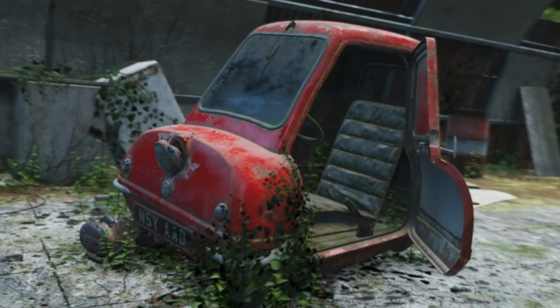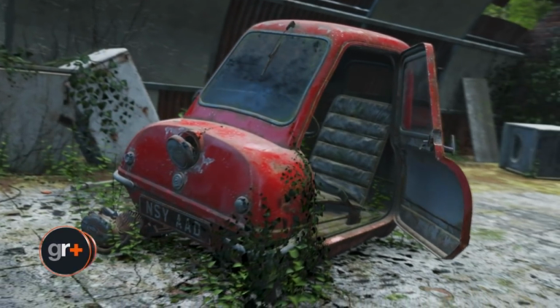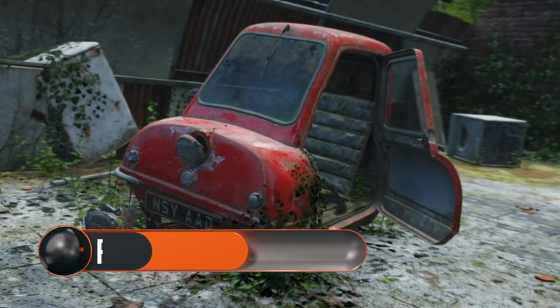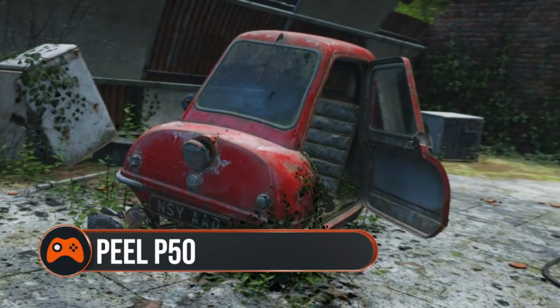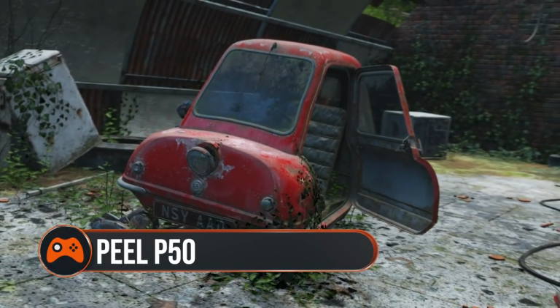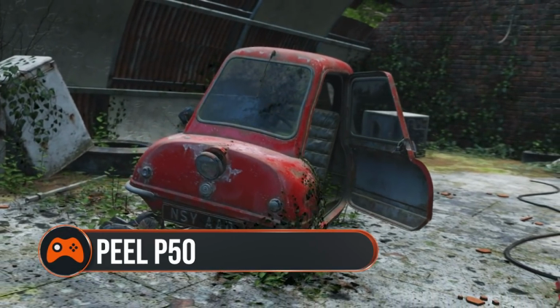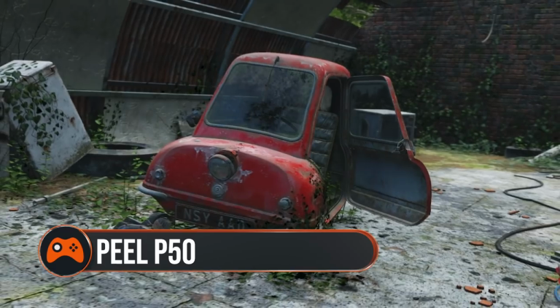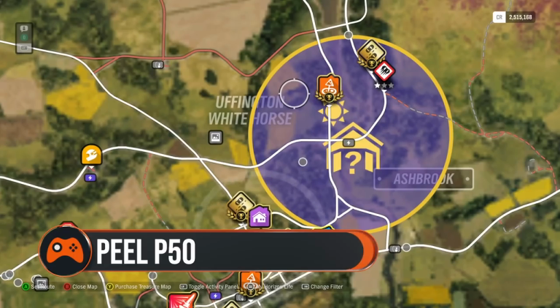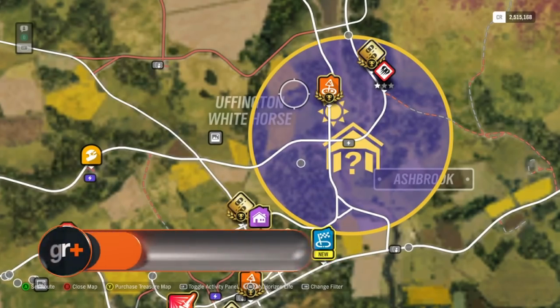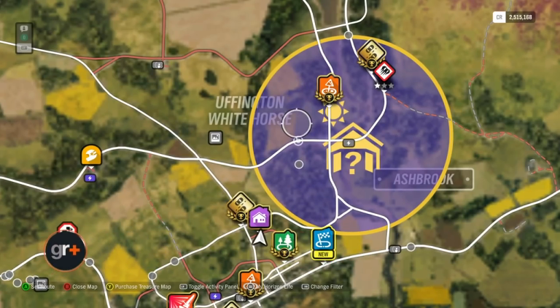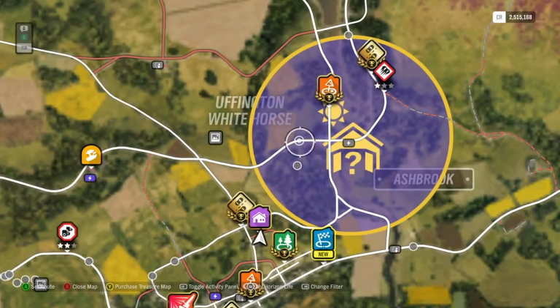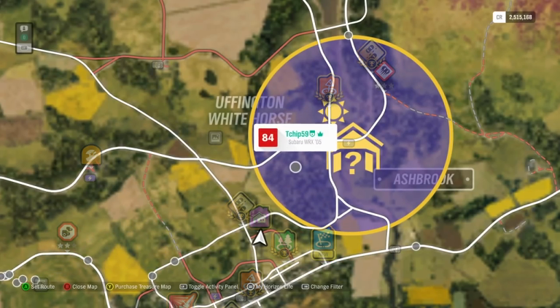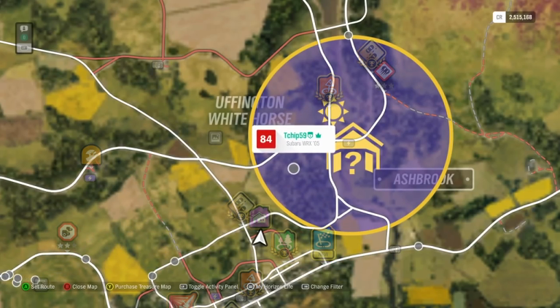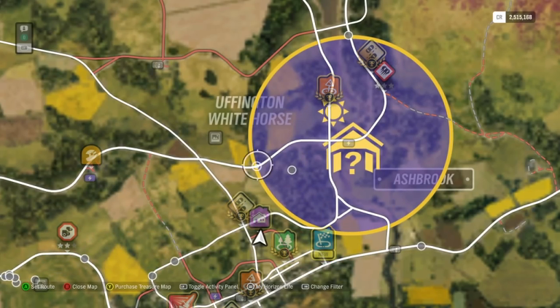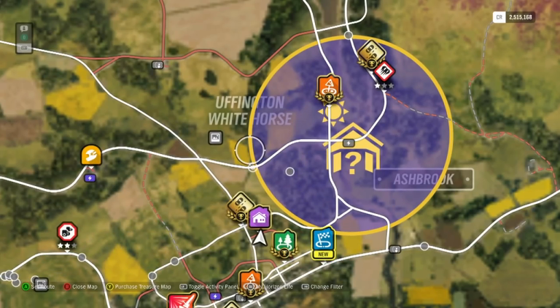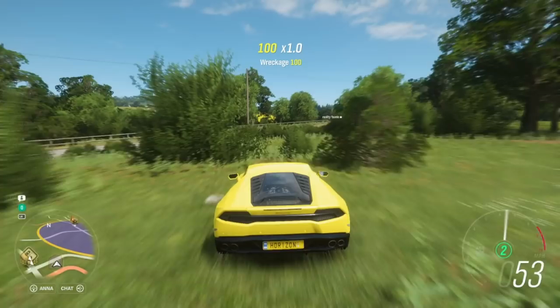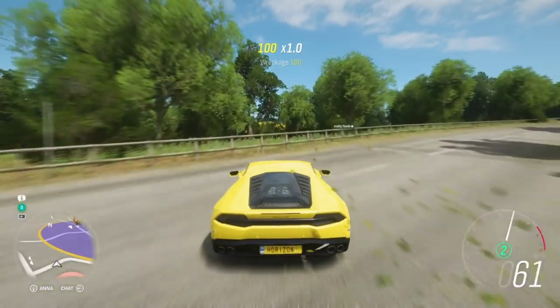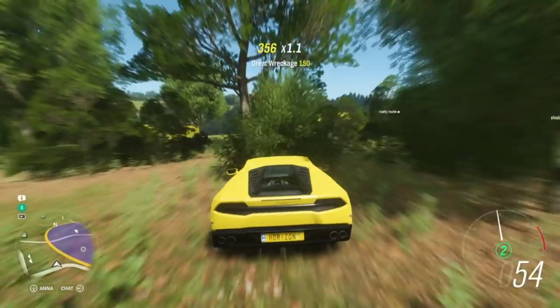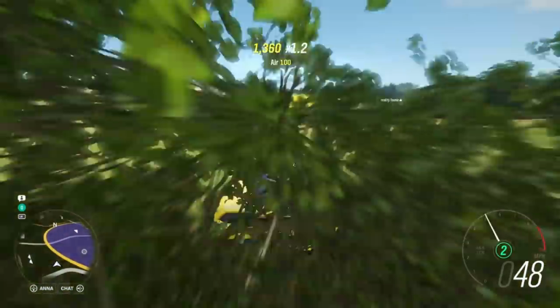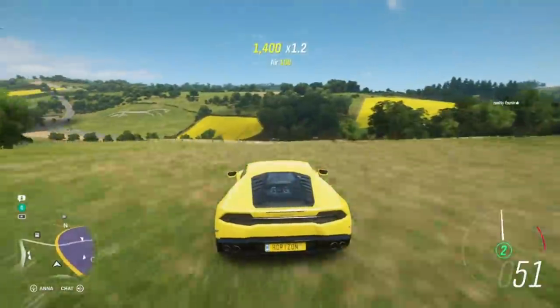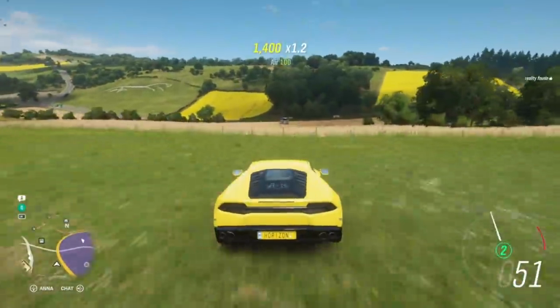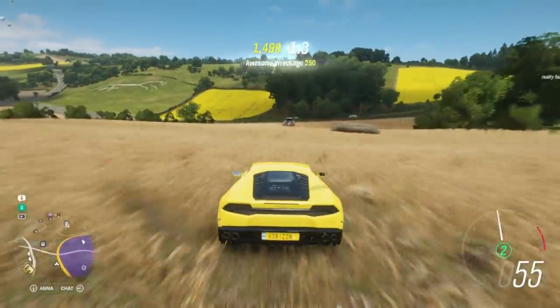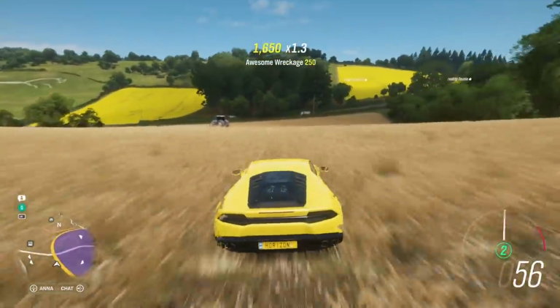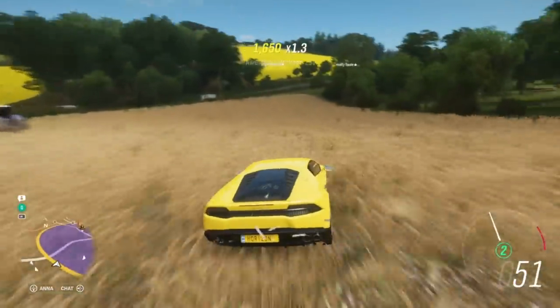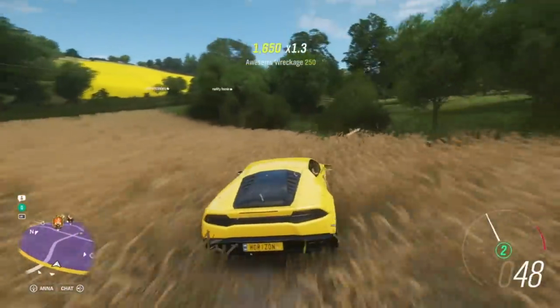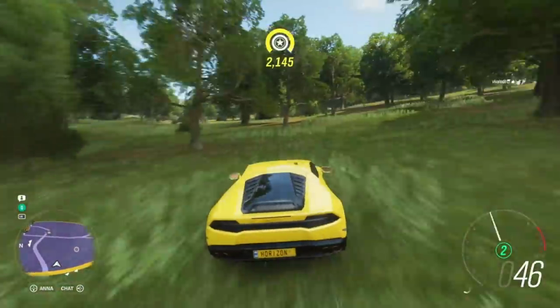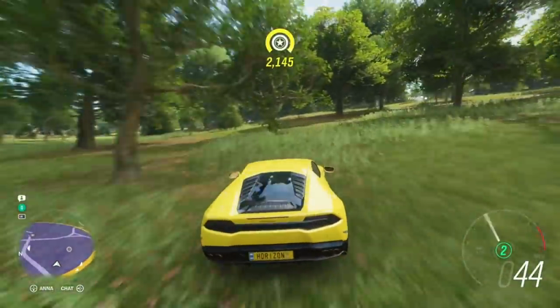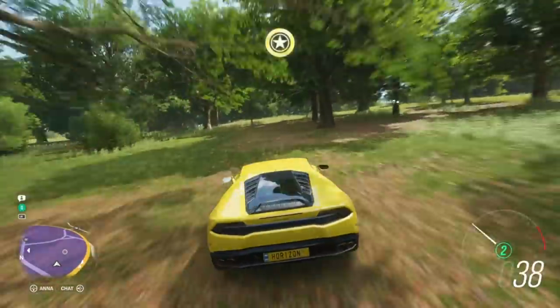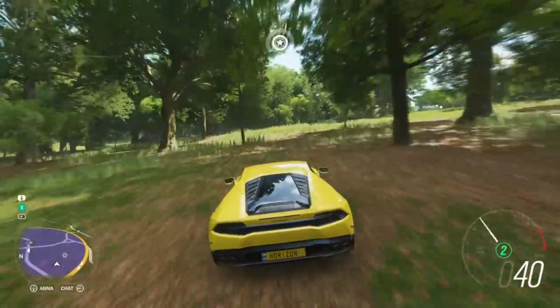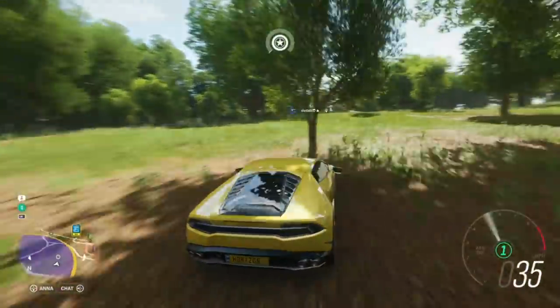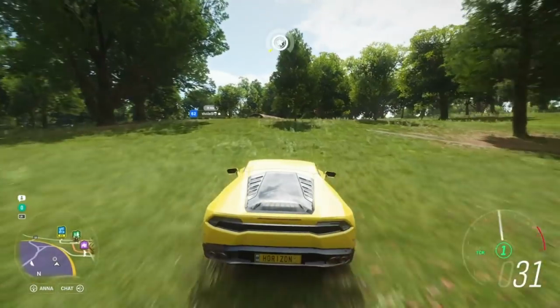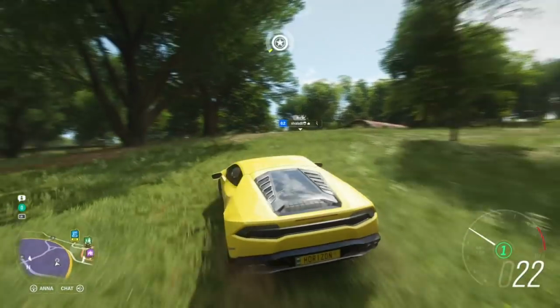The Peel P50 — this ultra-compact car unlocks in summer. Using Gables House at the south centre of the map as a reference point, head slightly north-east. You'll find the barn nearby in the wood closest to the house.